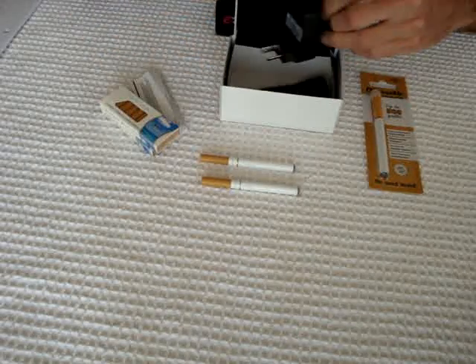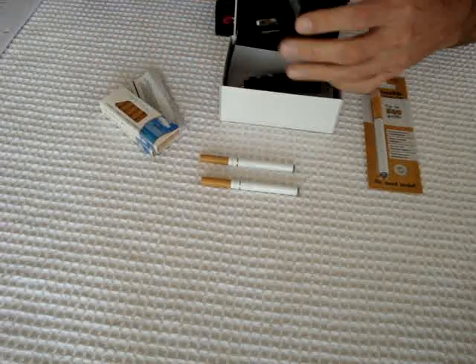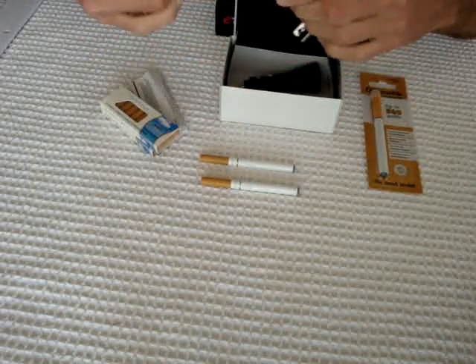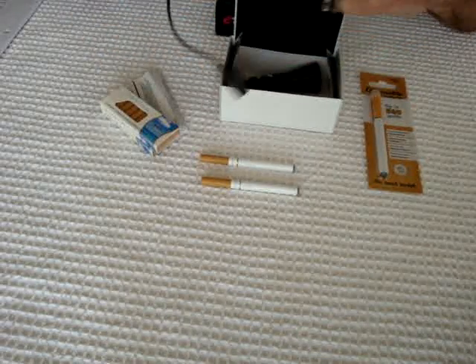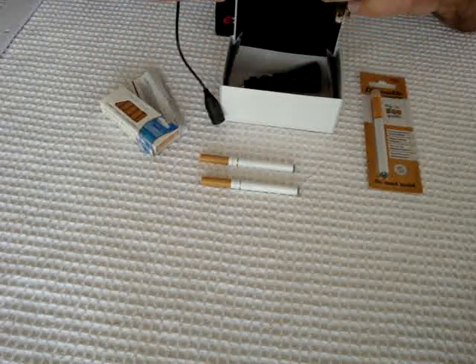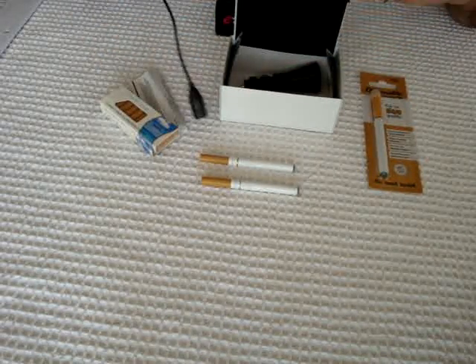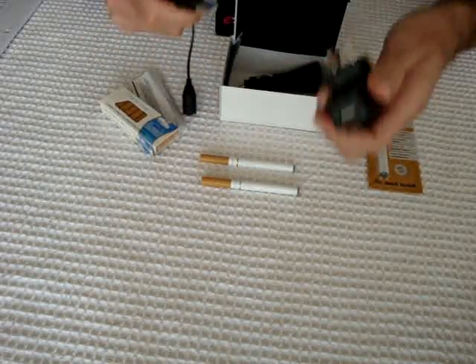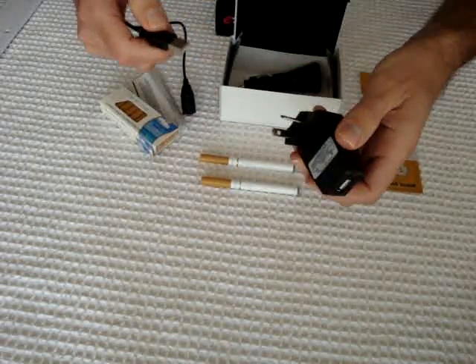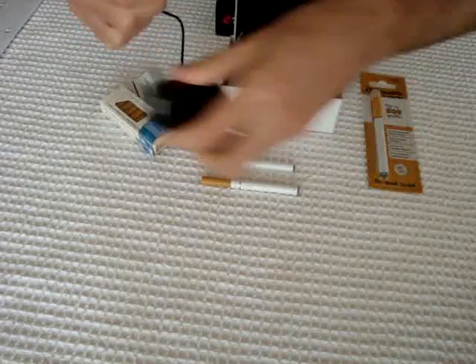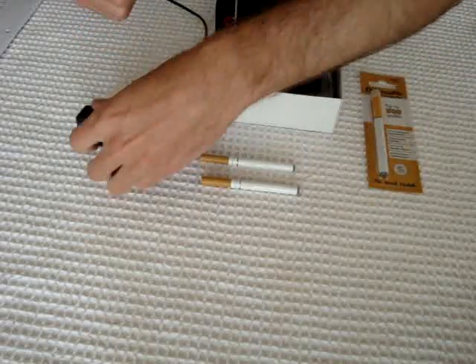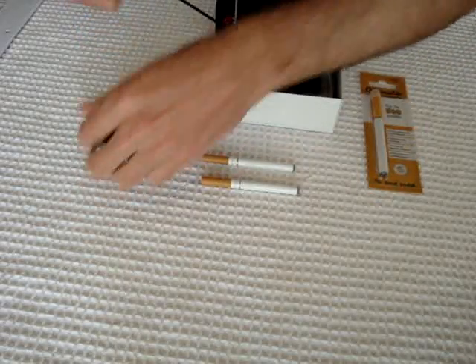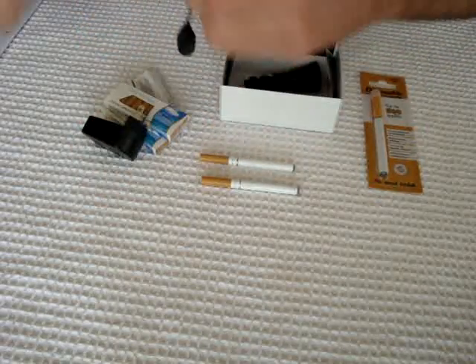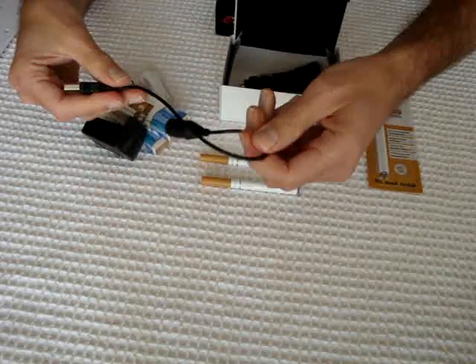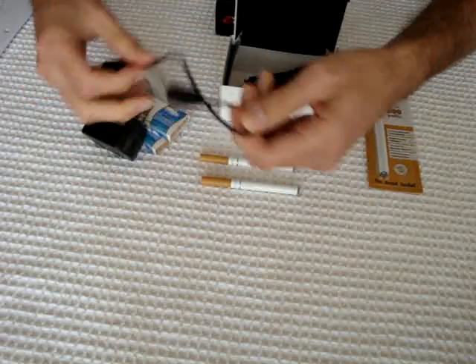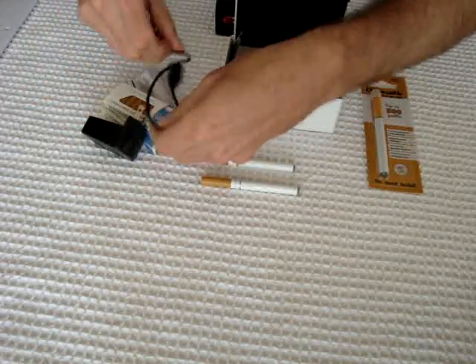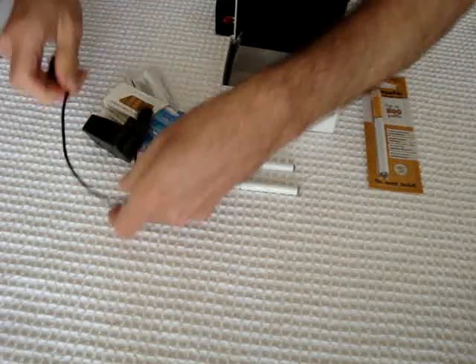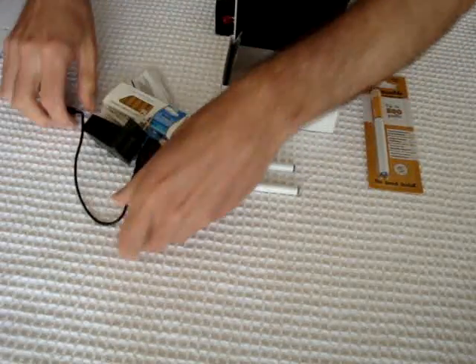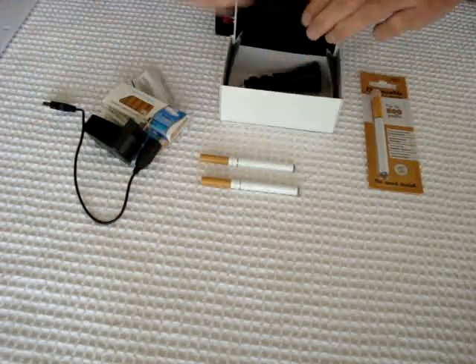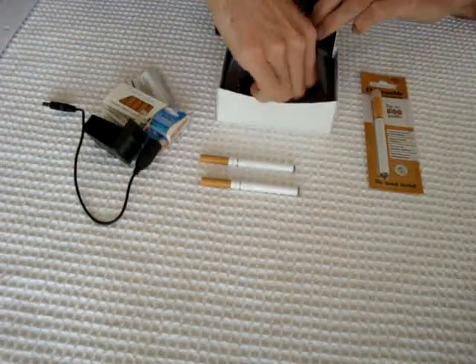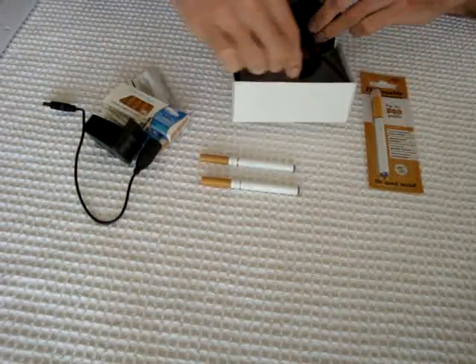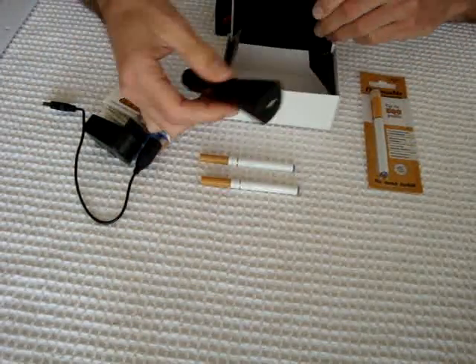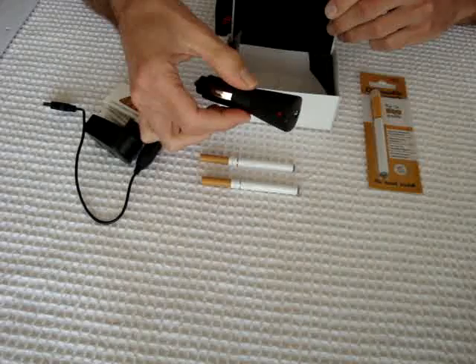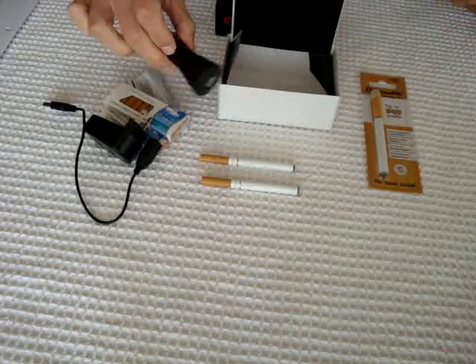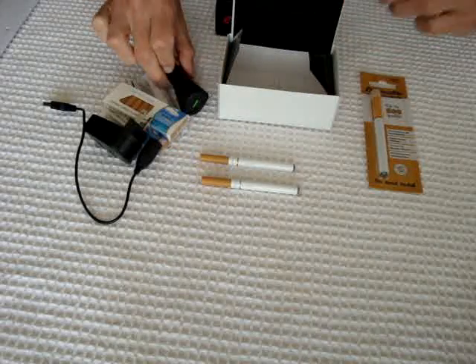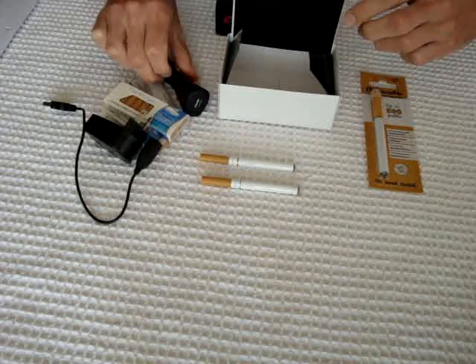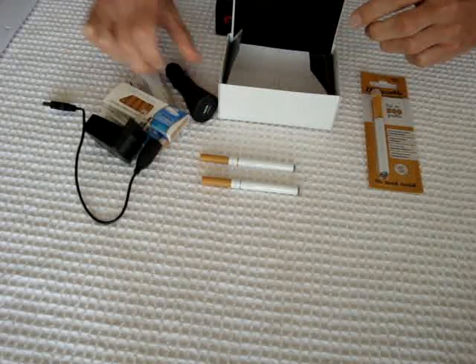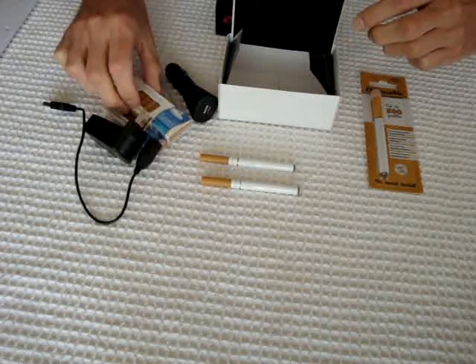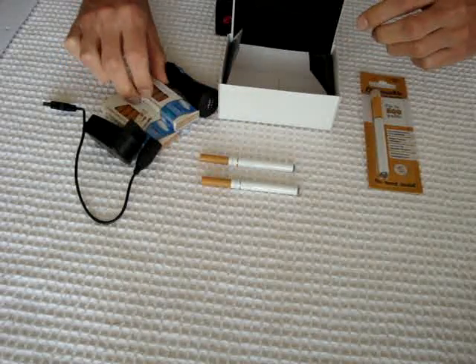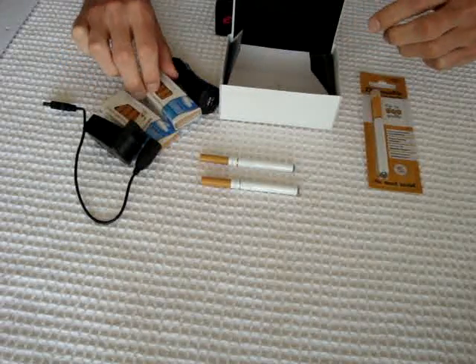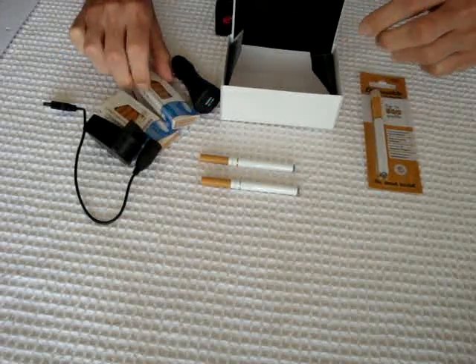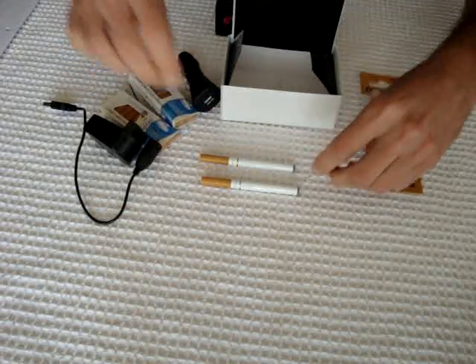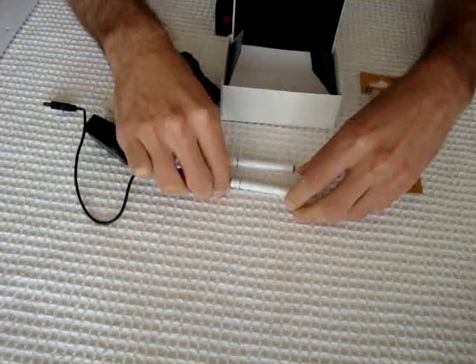It's also got a wall charger, a USB charger, and also a car charger. There are many ways to charge the e-cigarette.